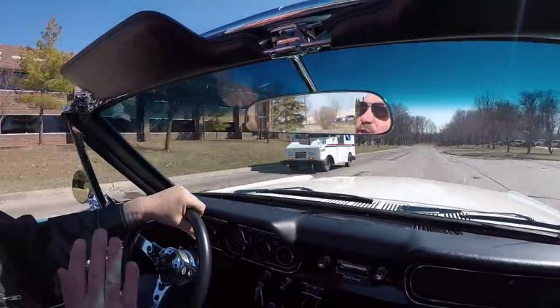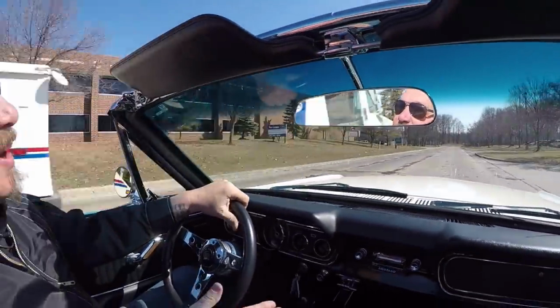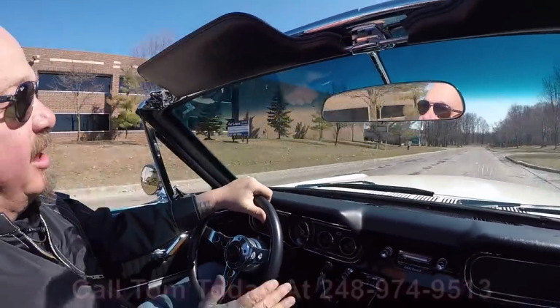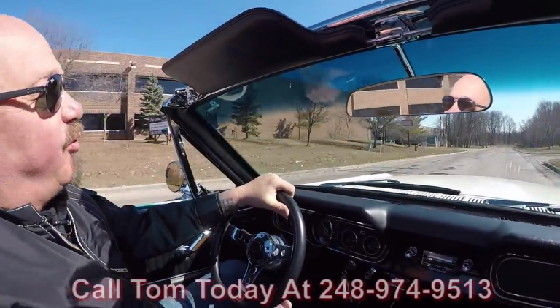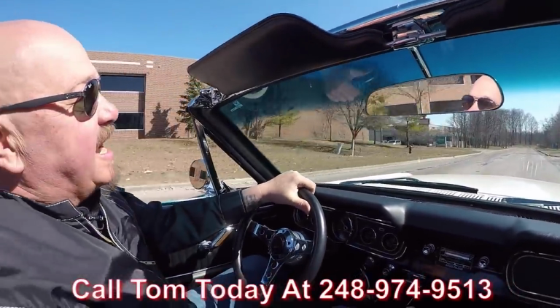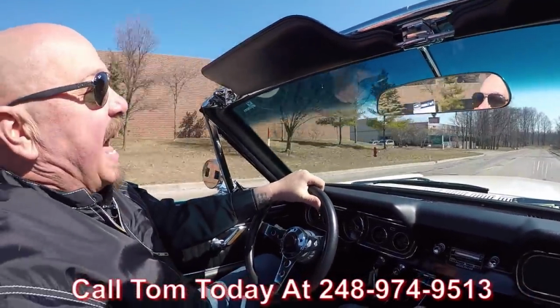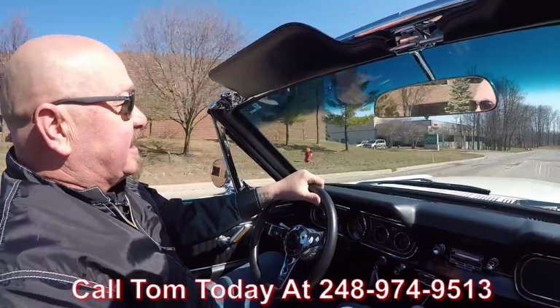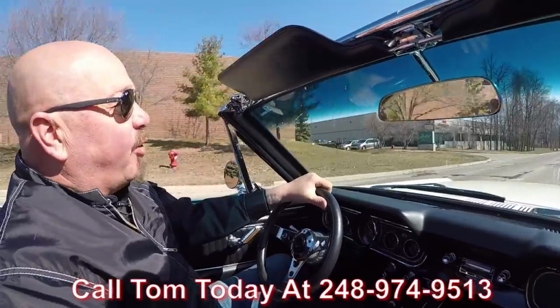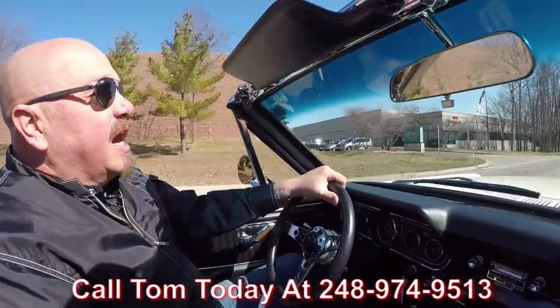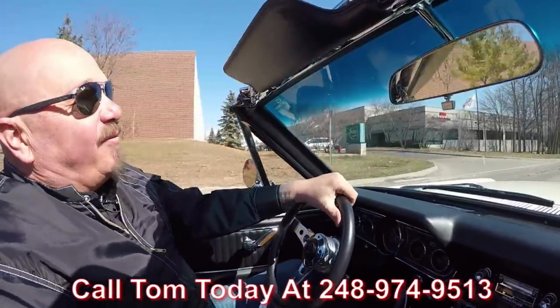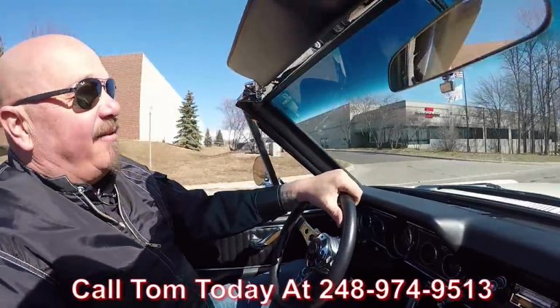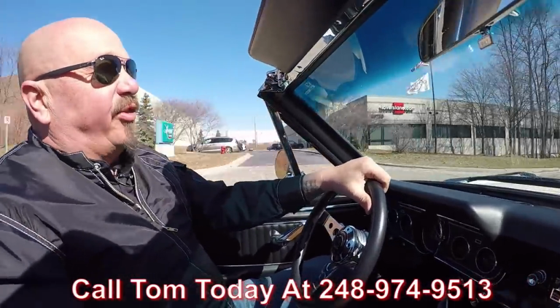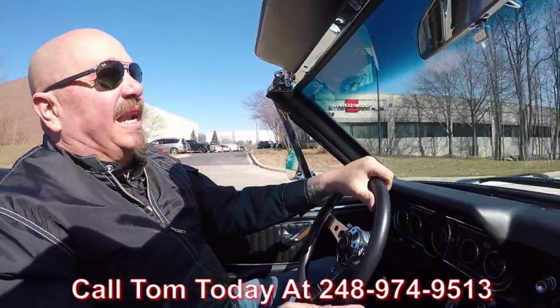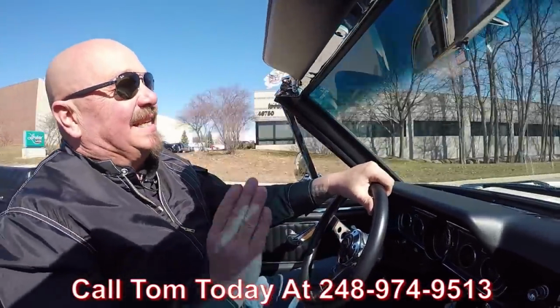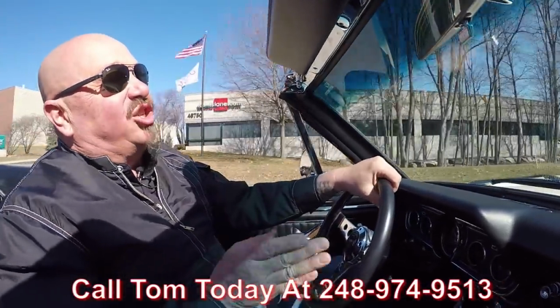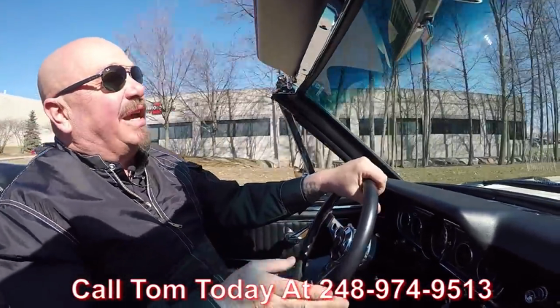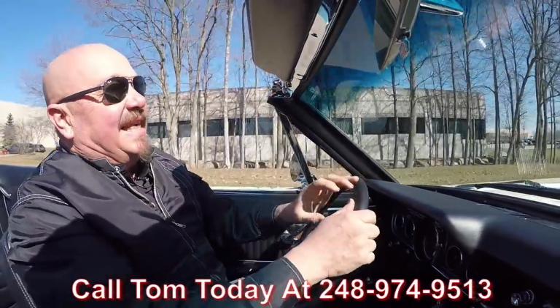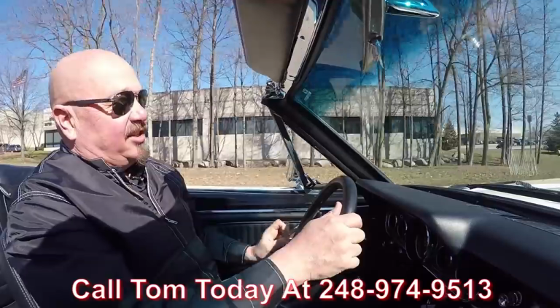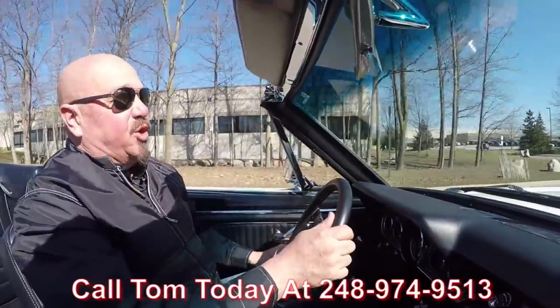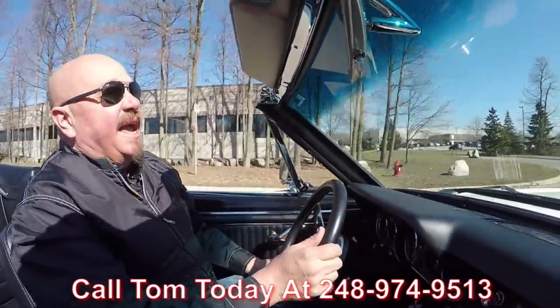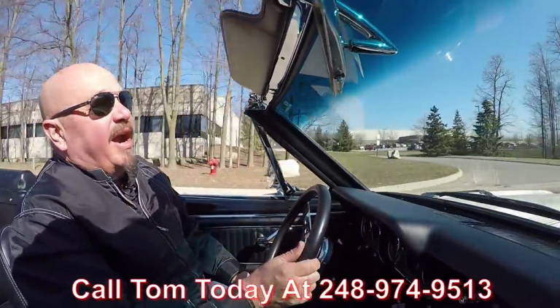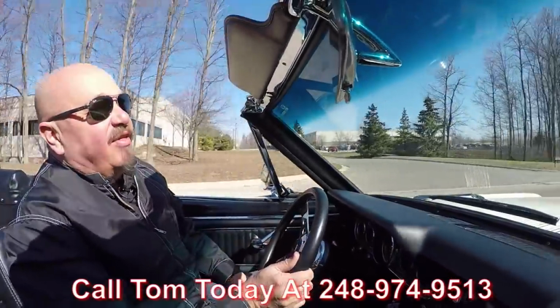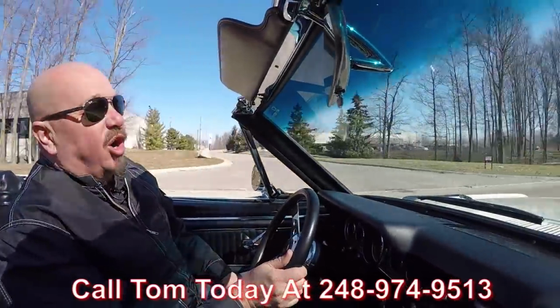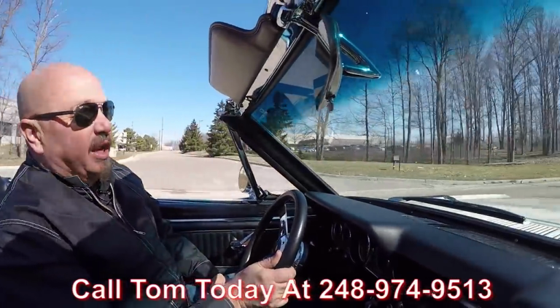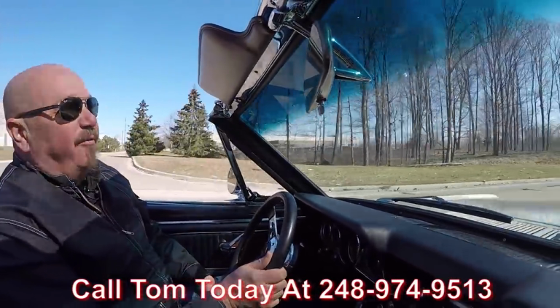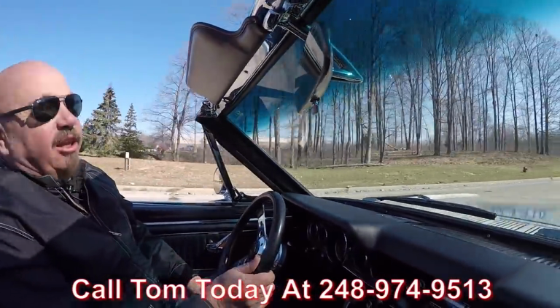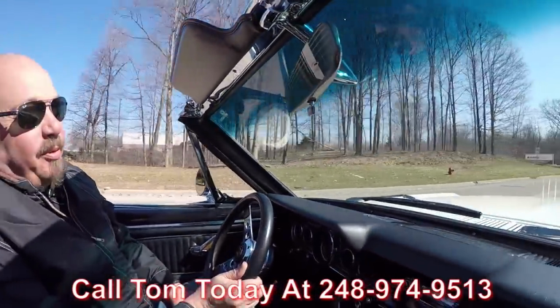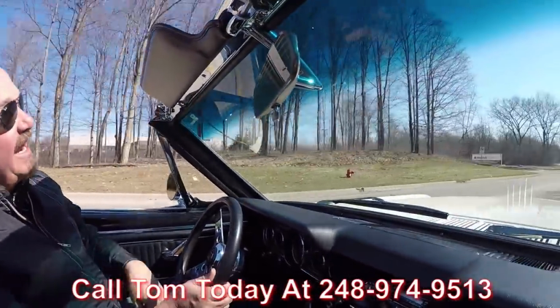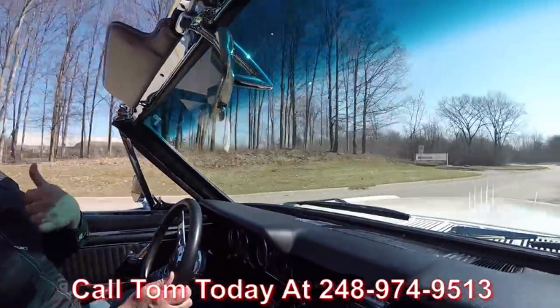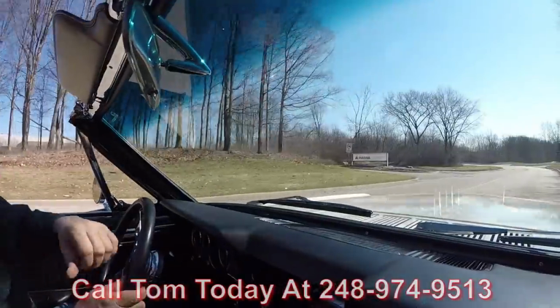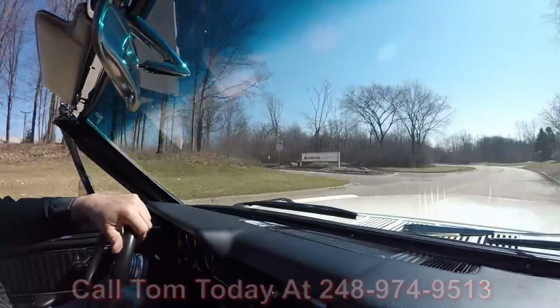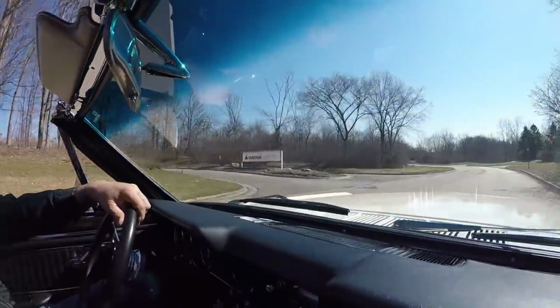Give him a call at 248-974-9513, and he can tell you just how easy that is to do anywhere in the world. If you need a little help with financing, we've got you covered there too.